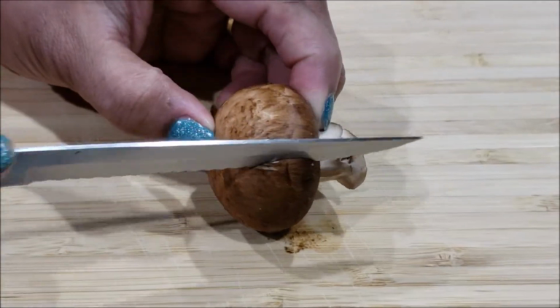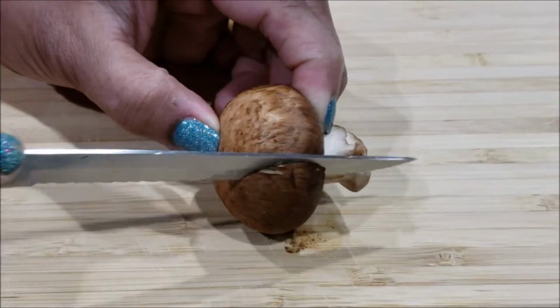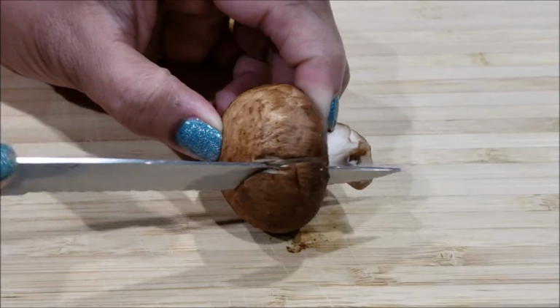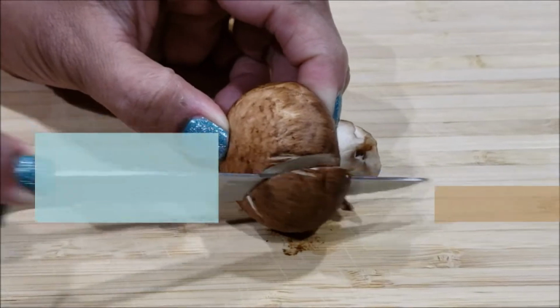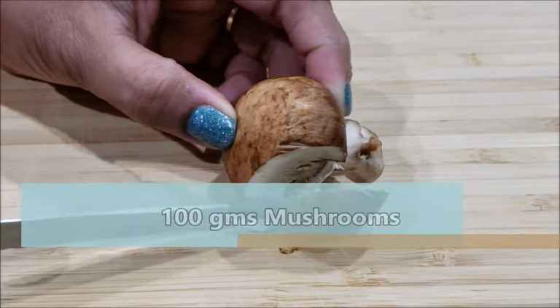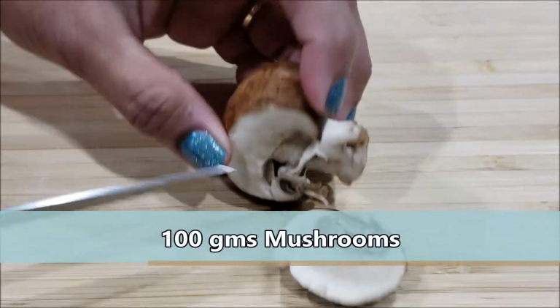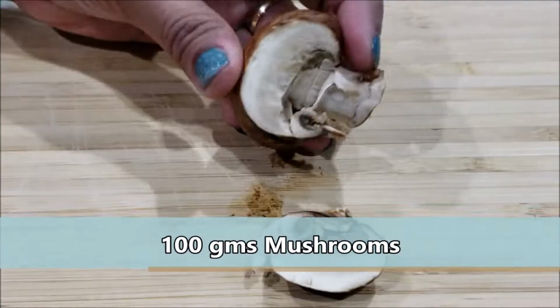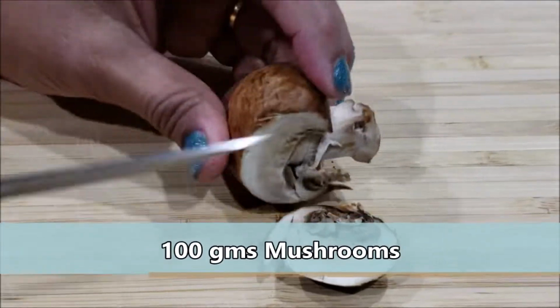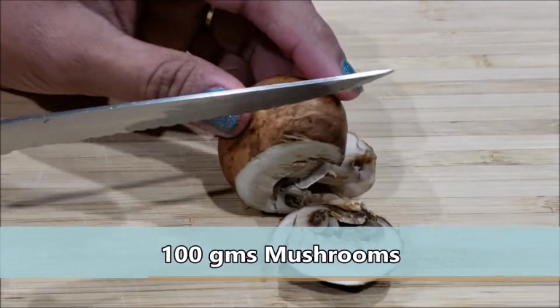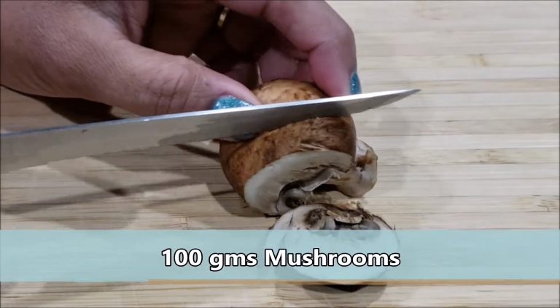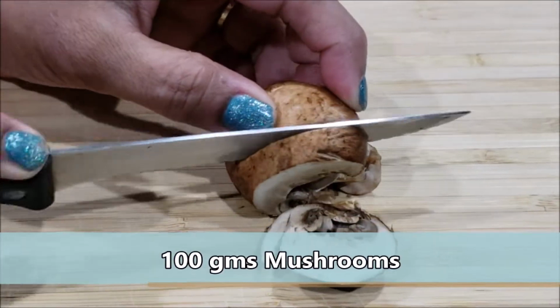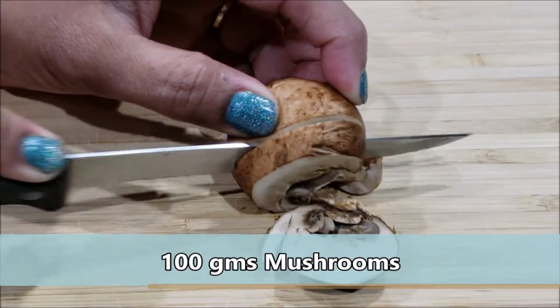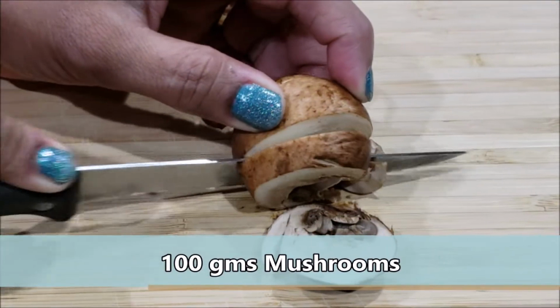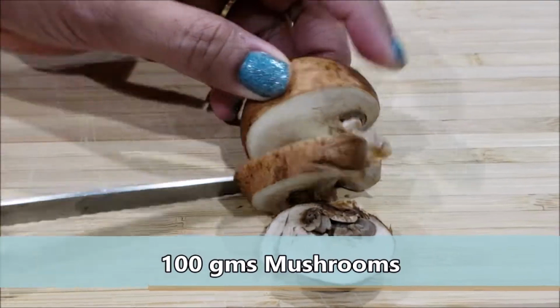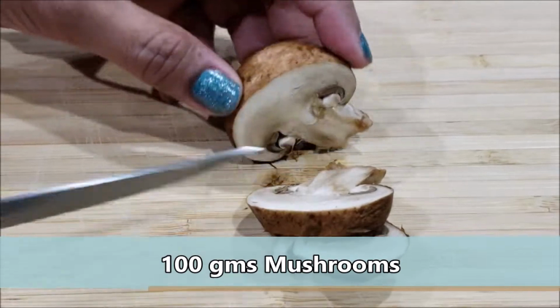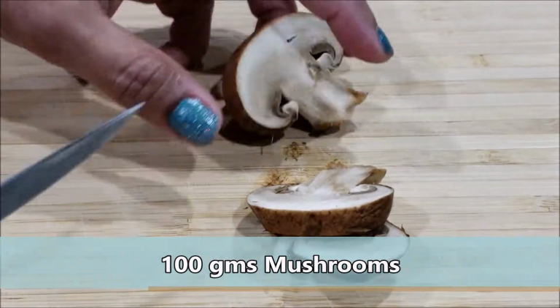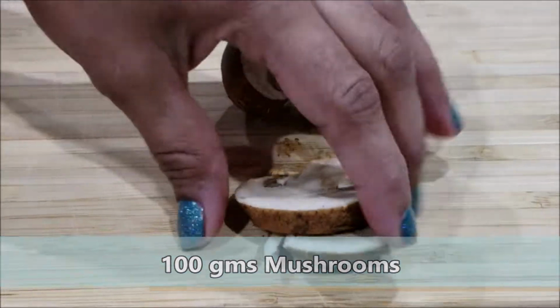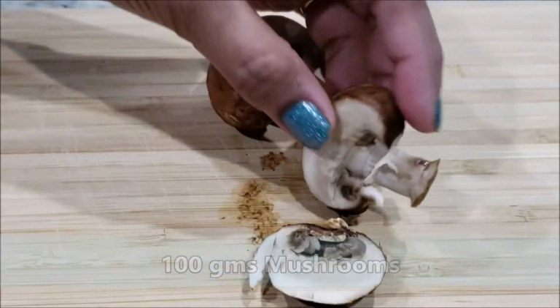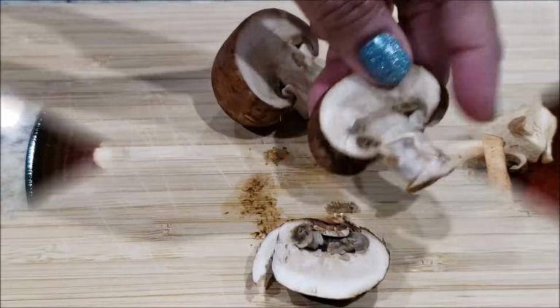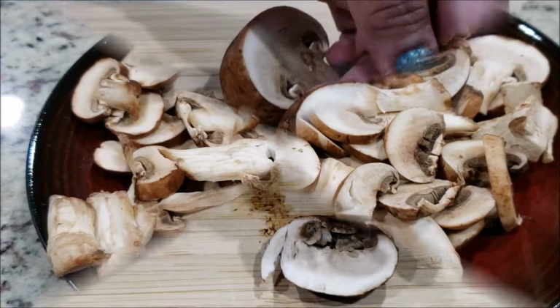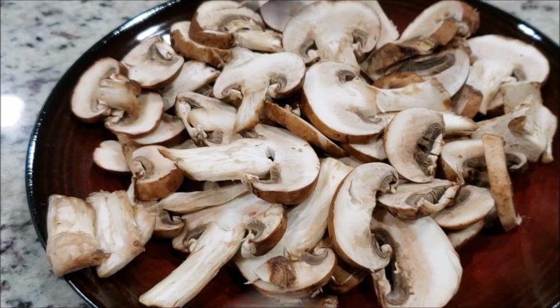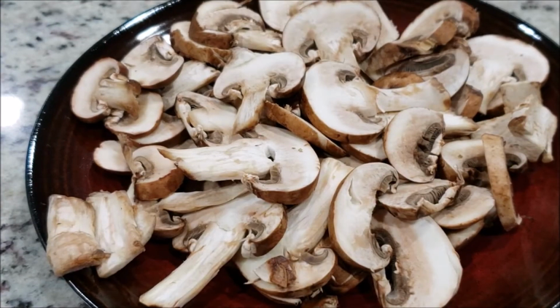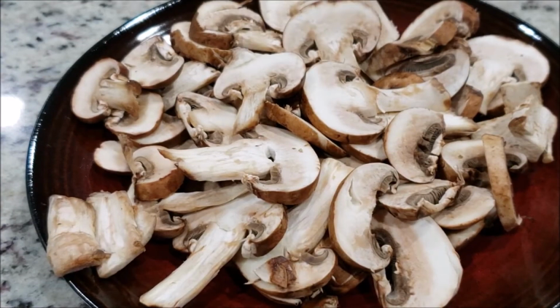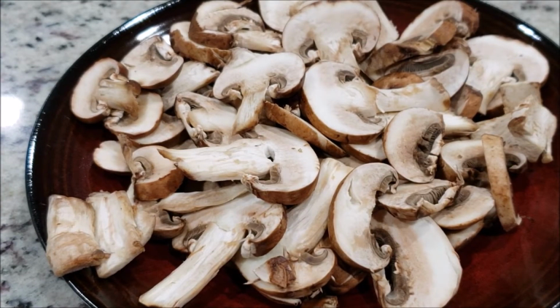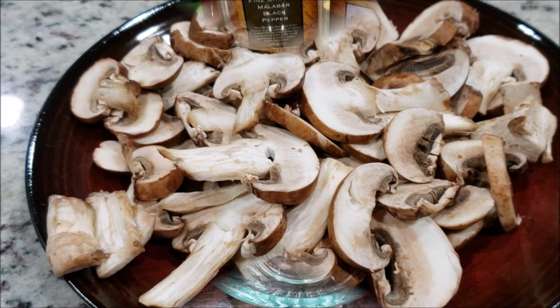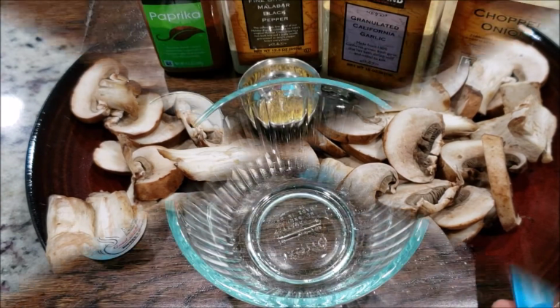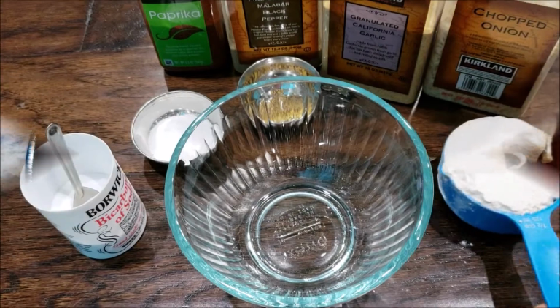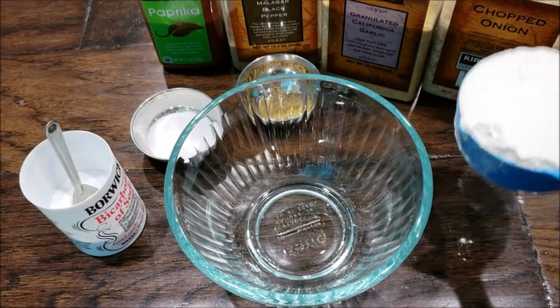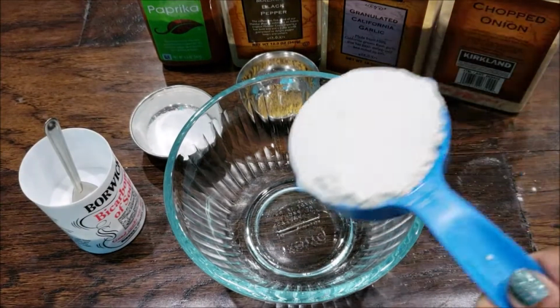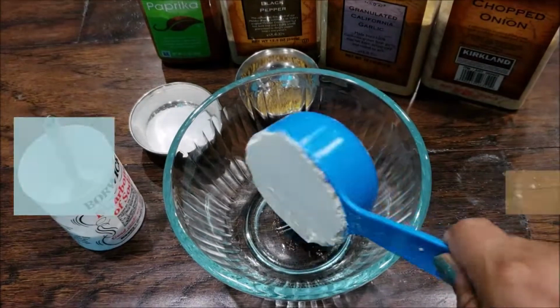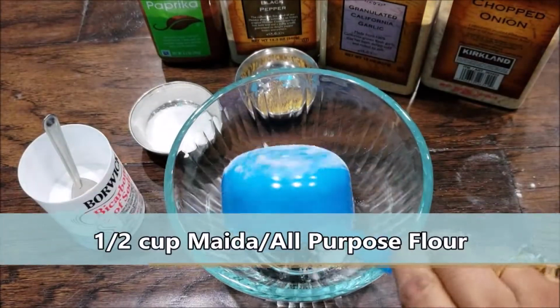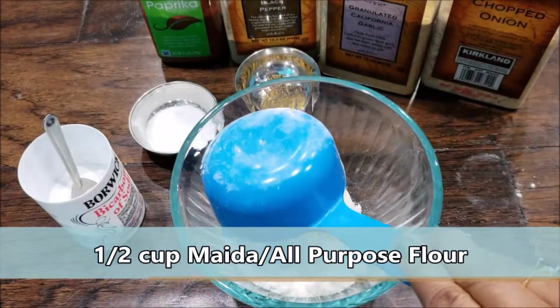Let's see how to make crispy mushrooms. For this quick appetizer recipe, I'm using brown mushrooms — you can always use white button mushrooms as well. I'm simply cutting them into thin slices. First, we're going to prepare the dry flour mixture.